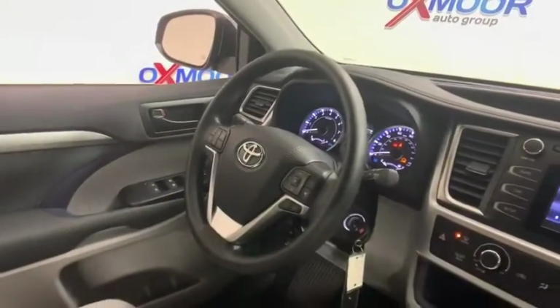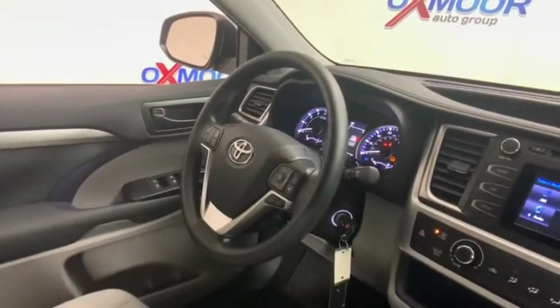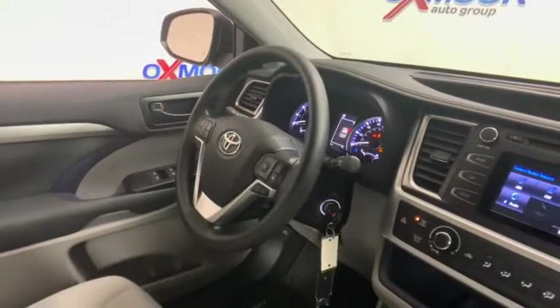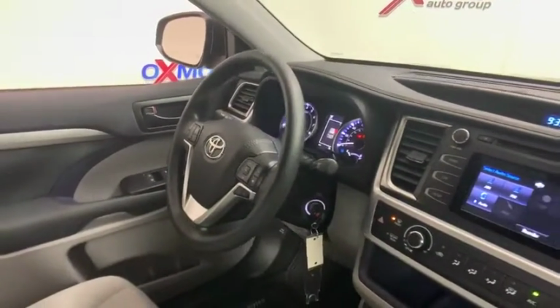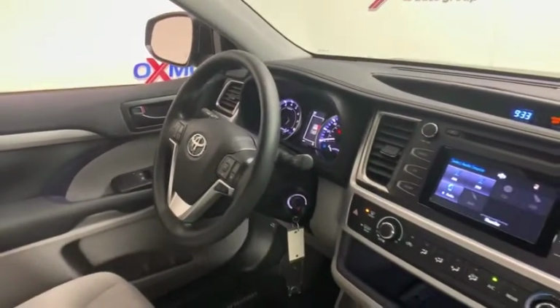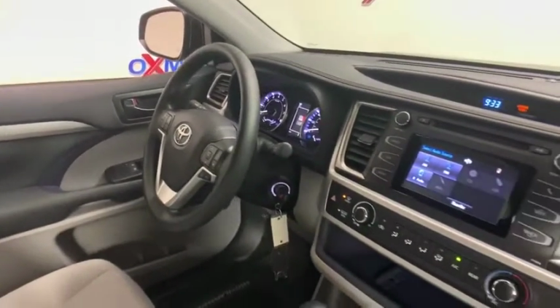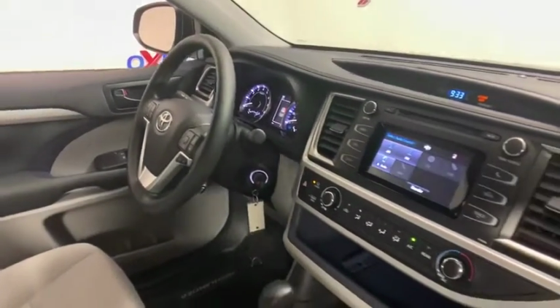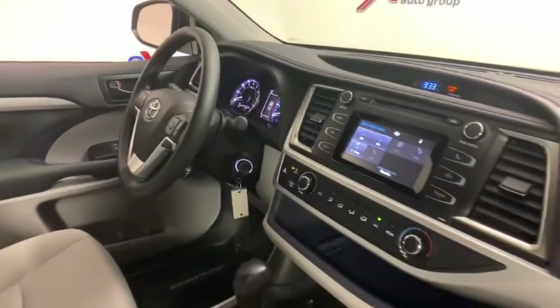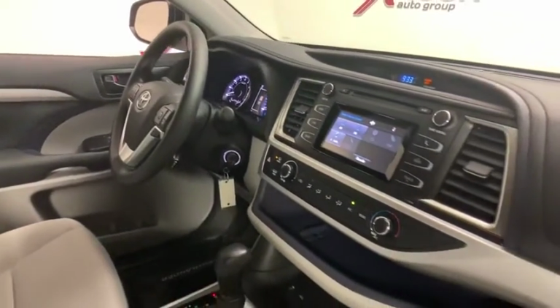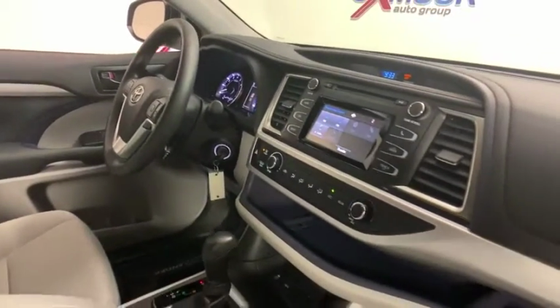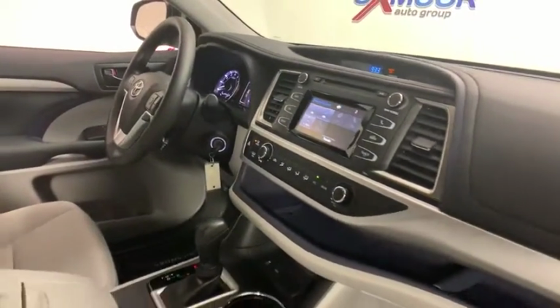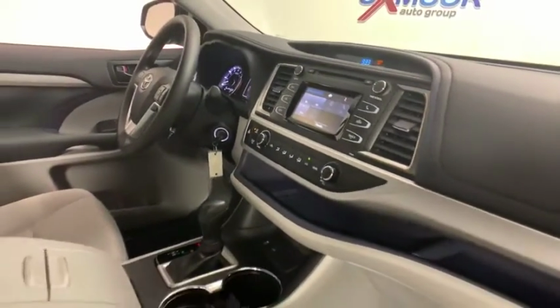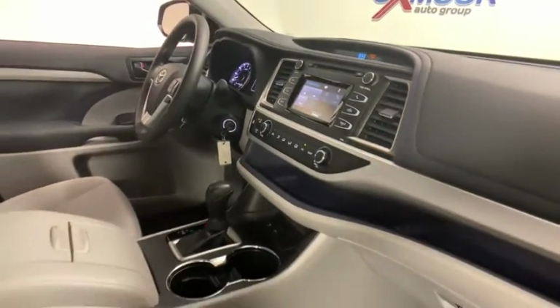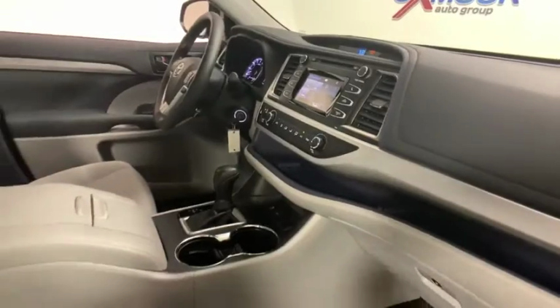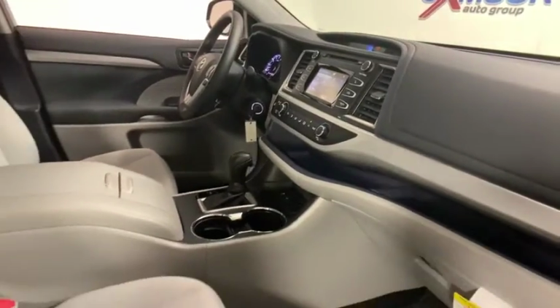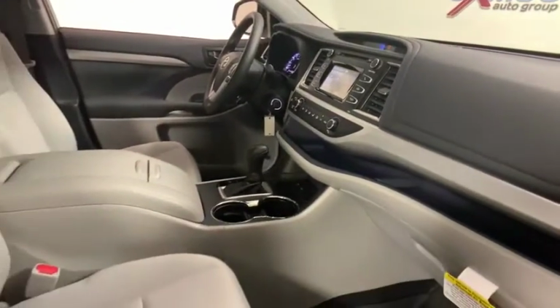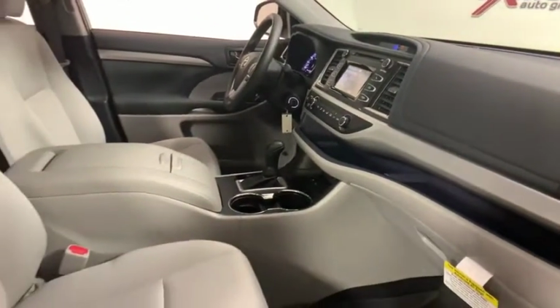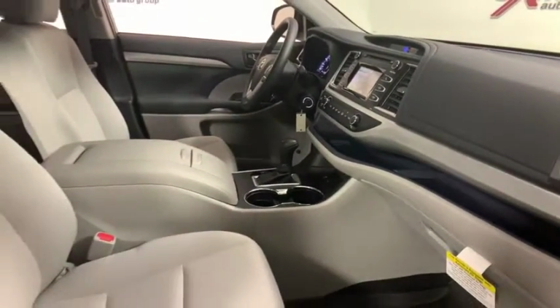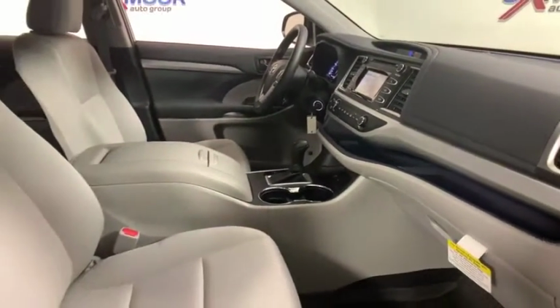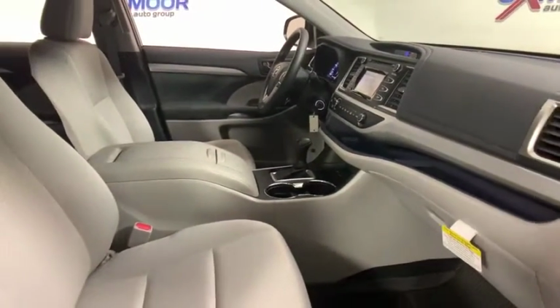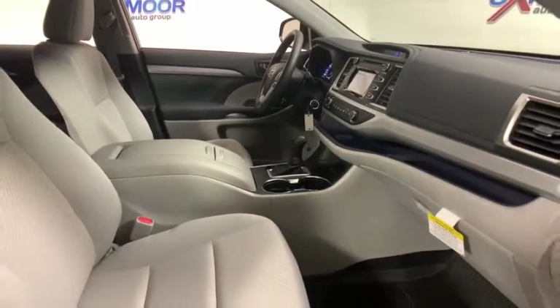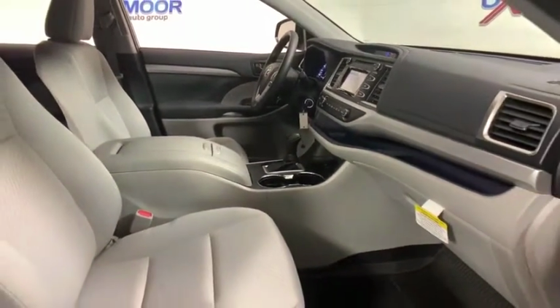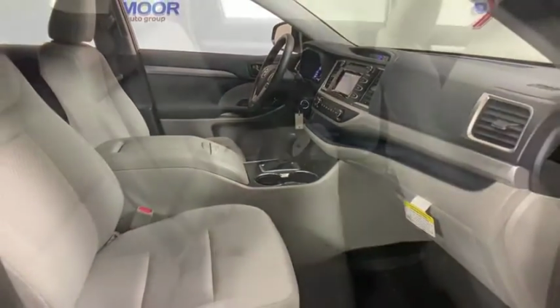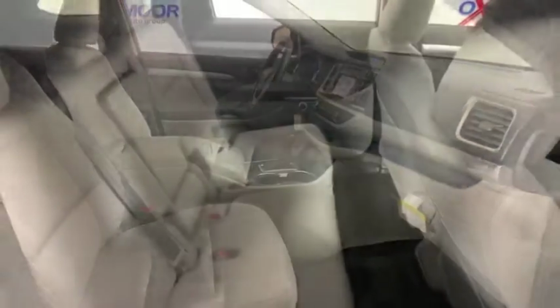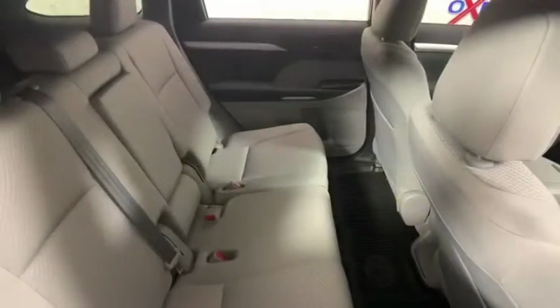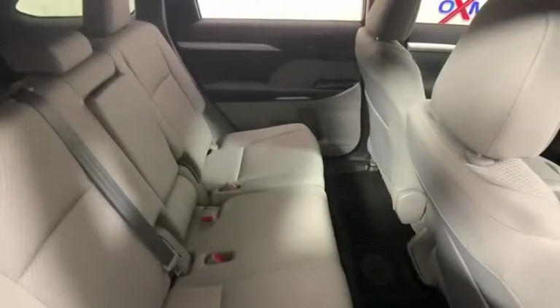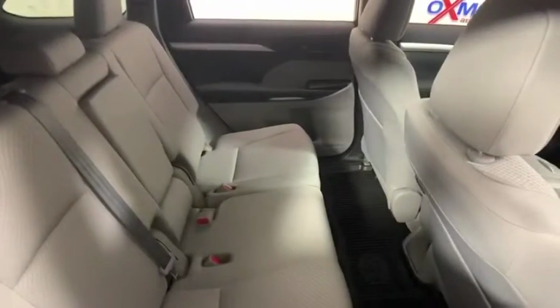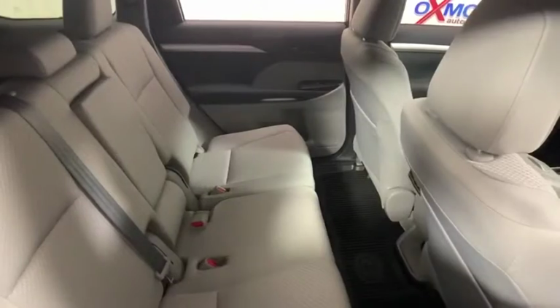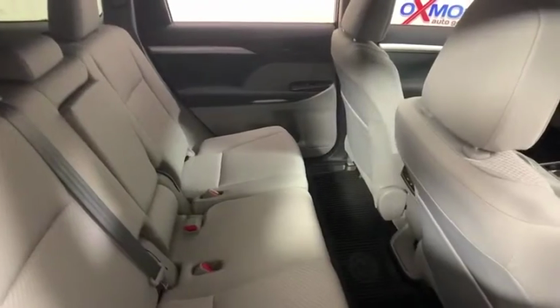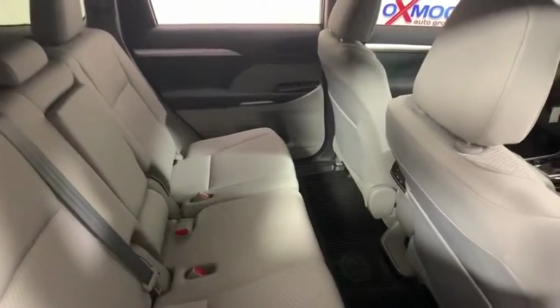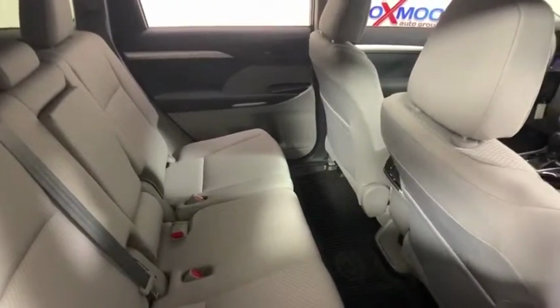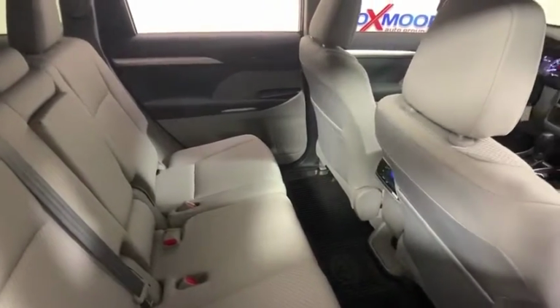Traction control, dual airbags, alloy wheels, power steering, four-wheel disc brakes, trip computer, electronic stability control, CD player, rear window defroster, power windows.